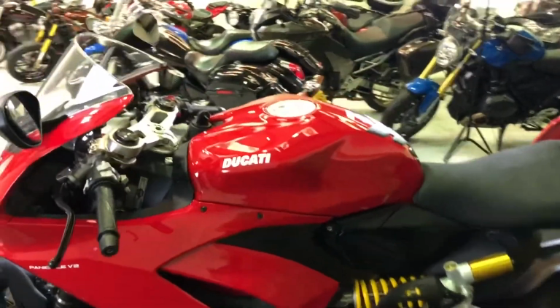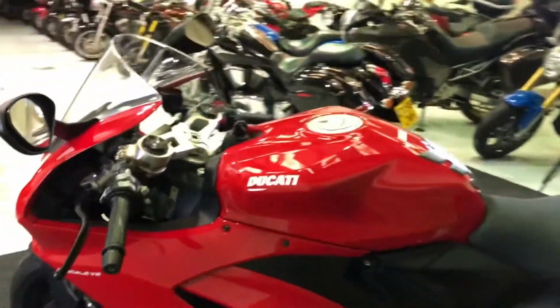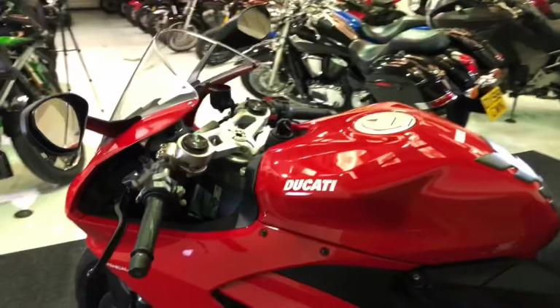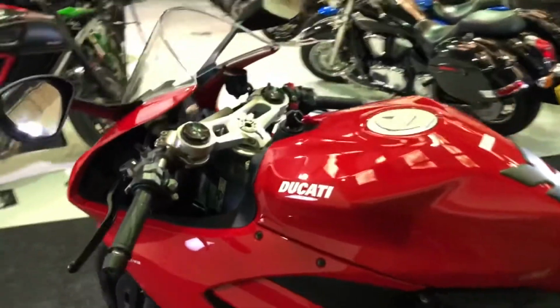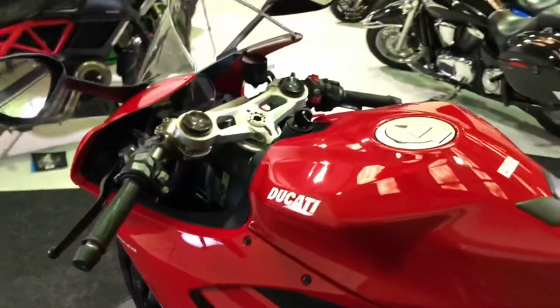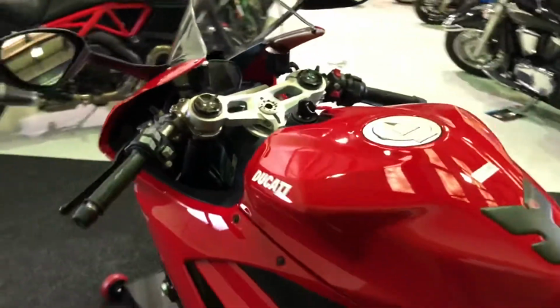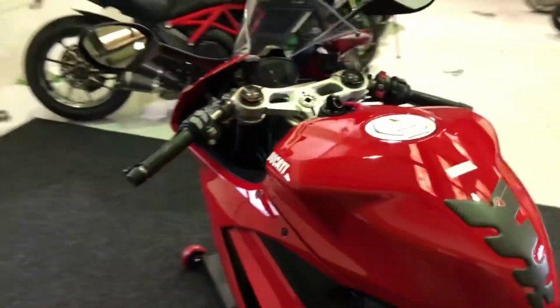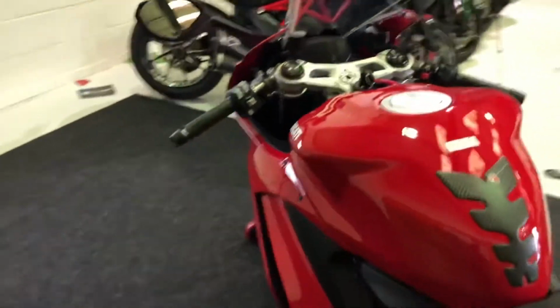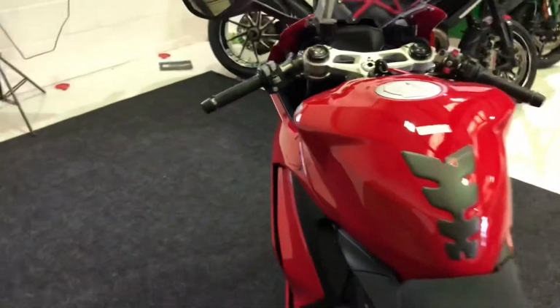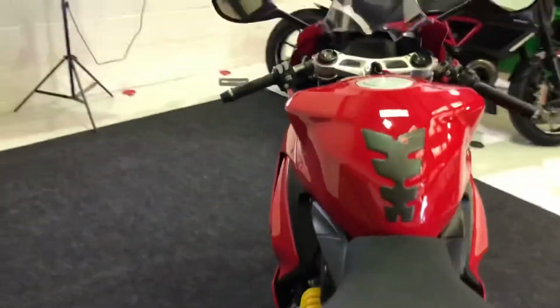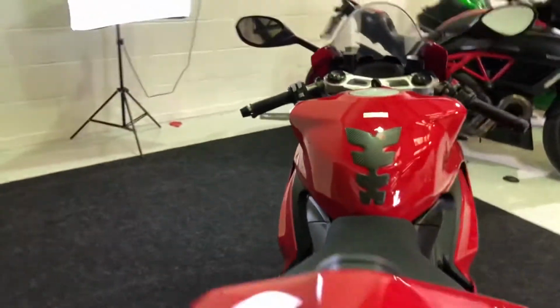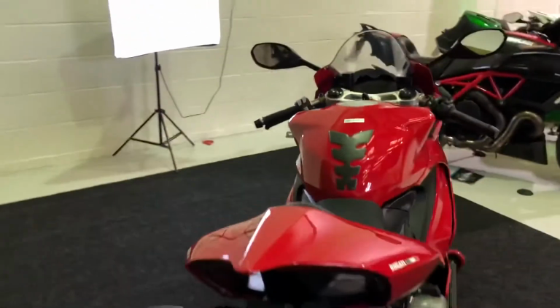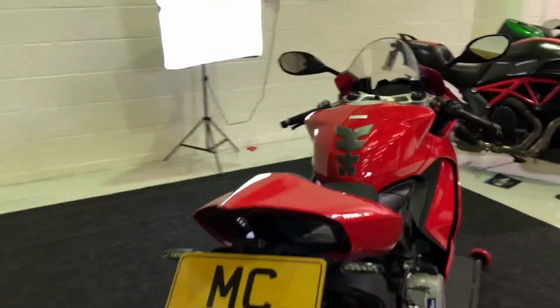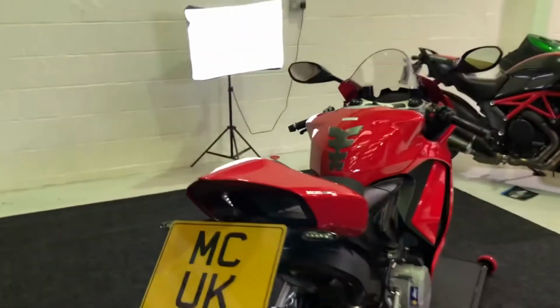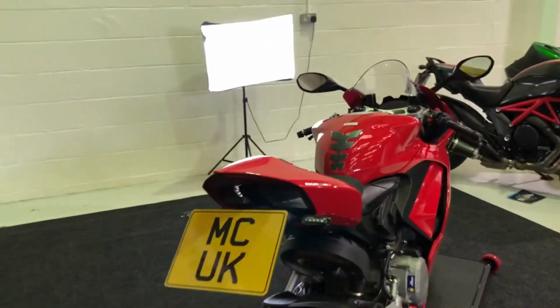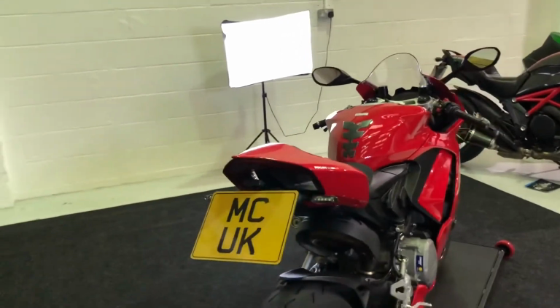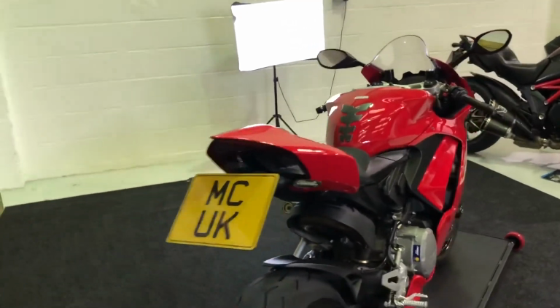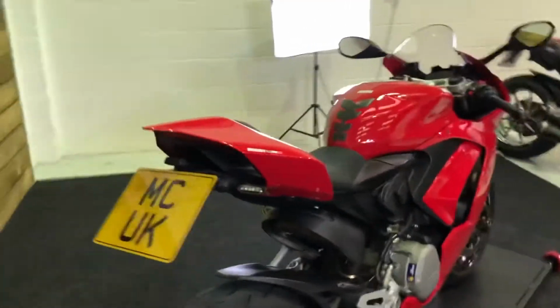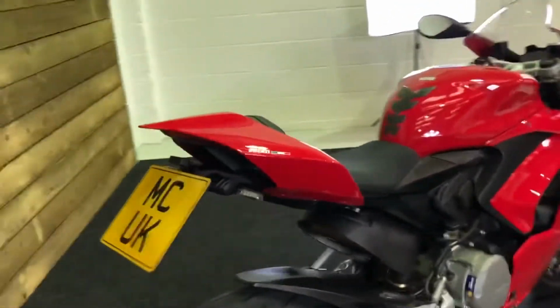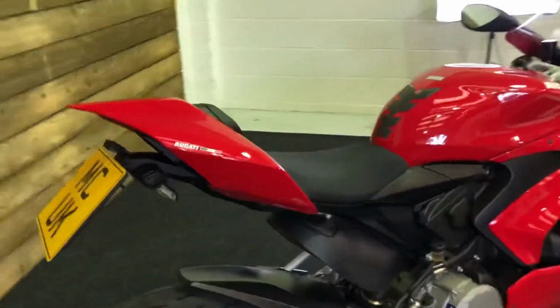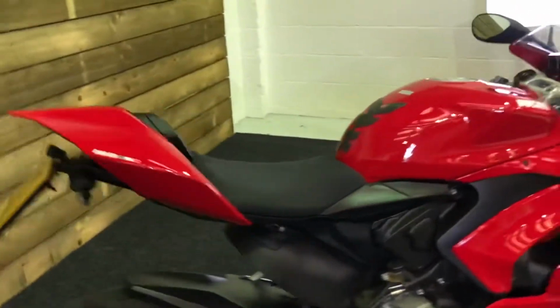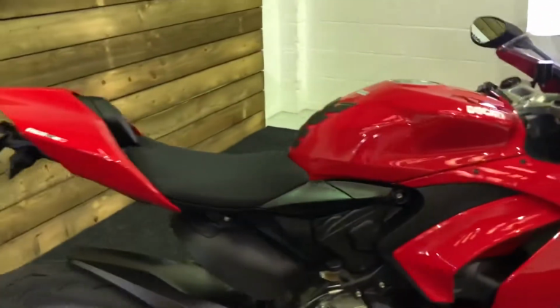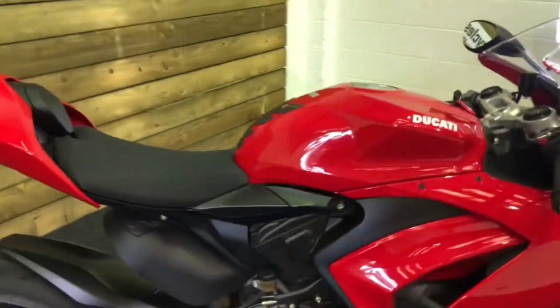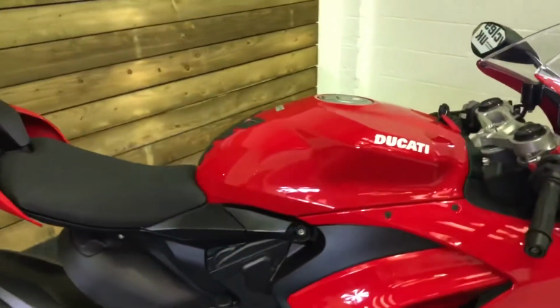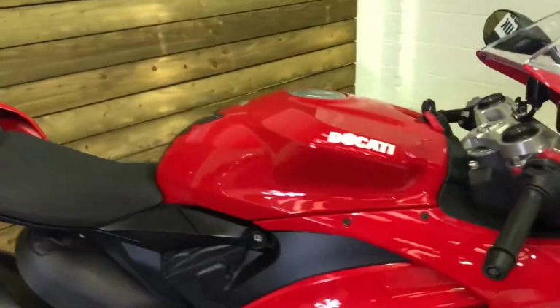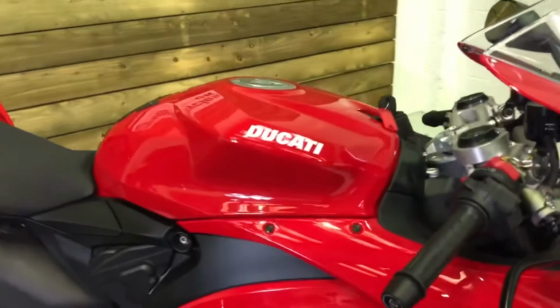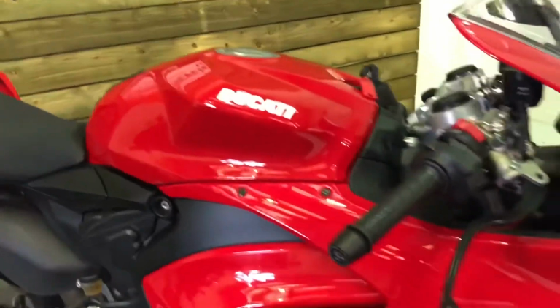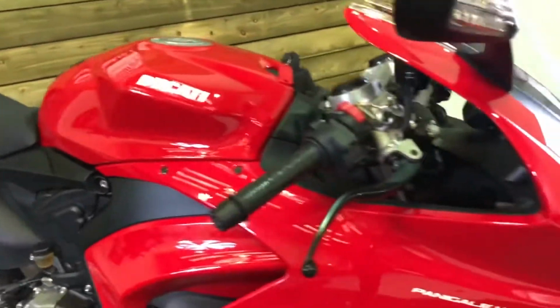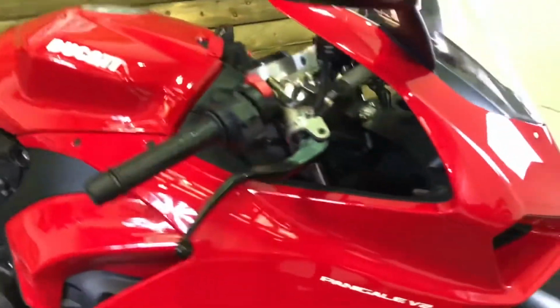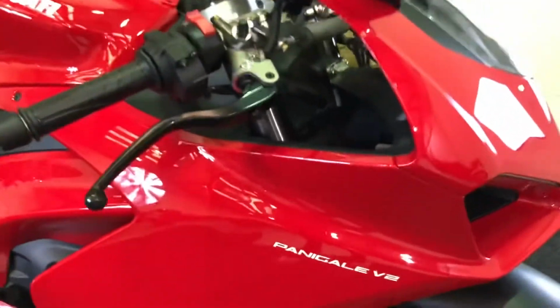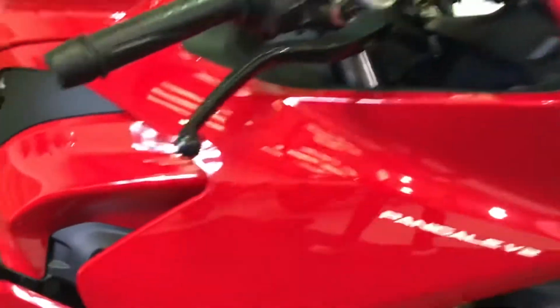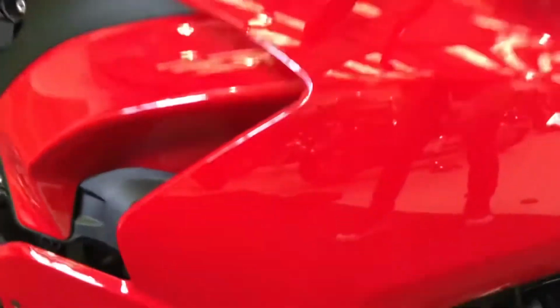This is of course the purists' Panigale. If you think all Ducati Super Sports bikes should be V-twin, then this is the bike for you. V-twin, just under a thousand cc engine. Just a lovely, lovely thing to ride and it sounds absolutely fantastic.